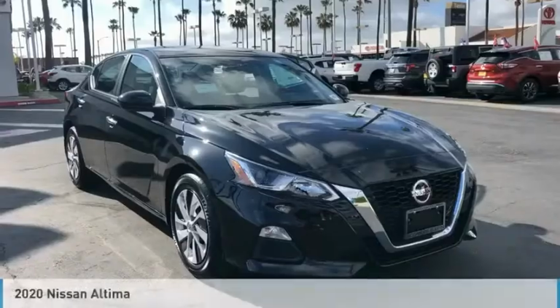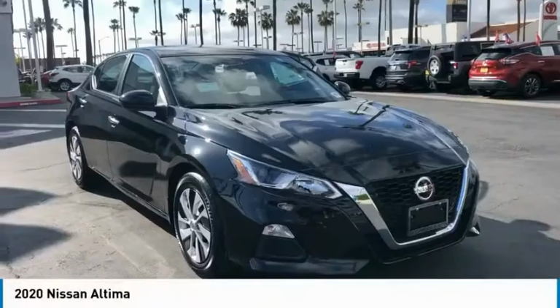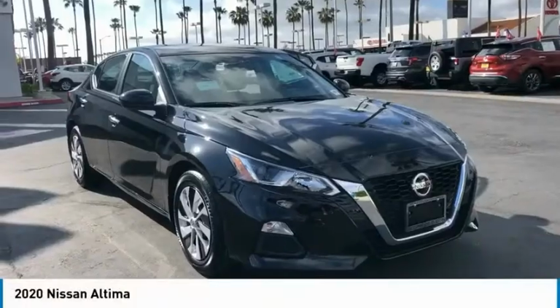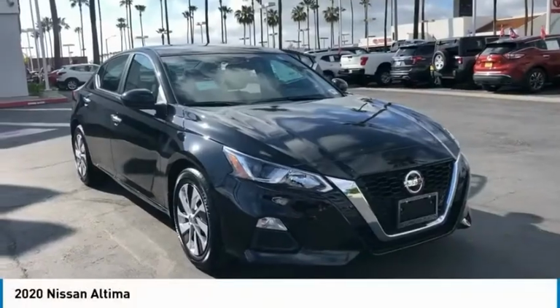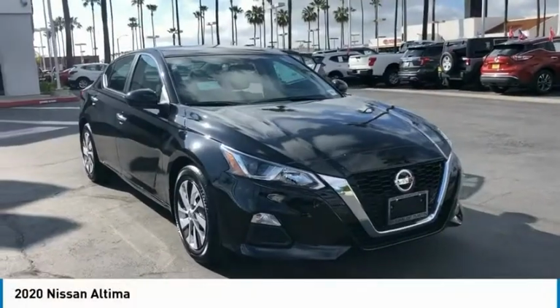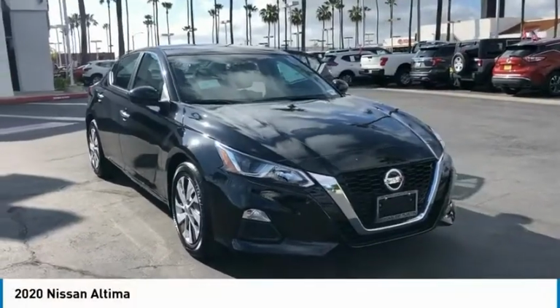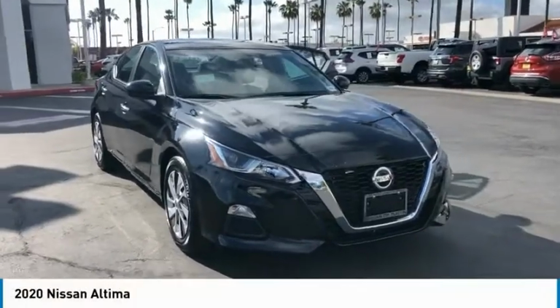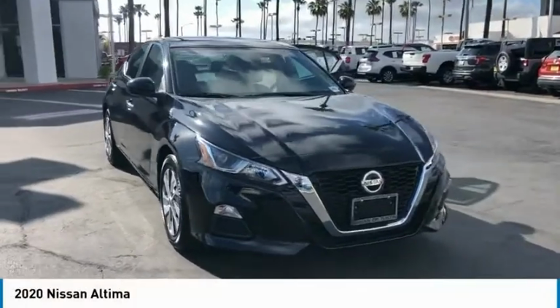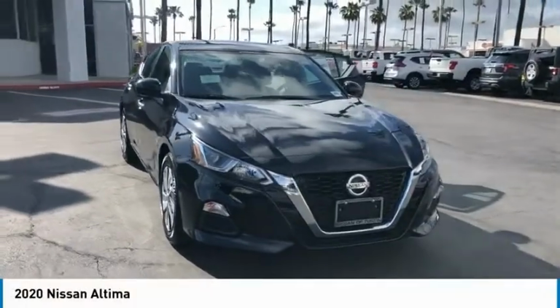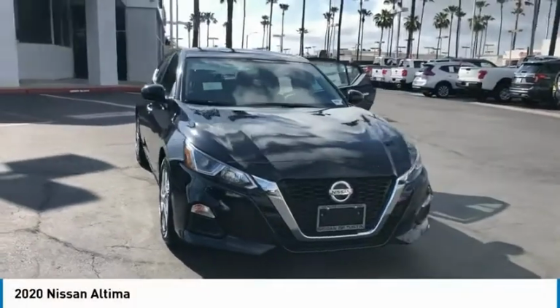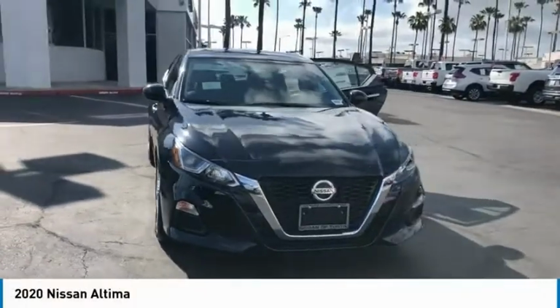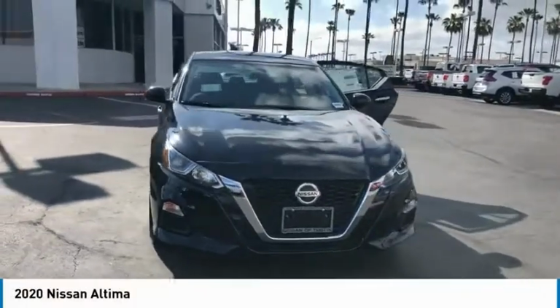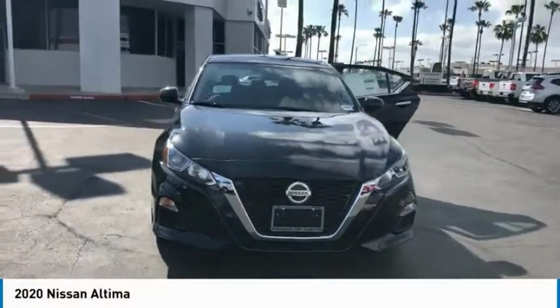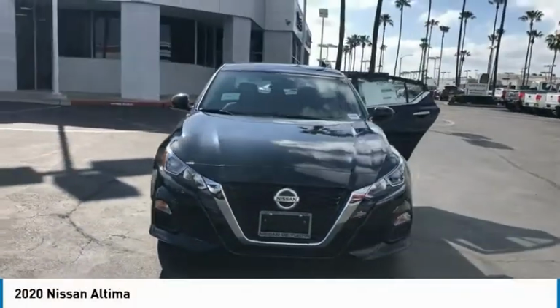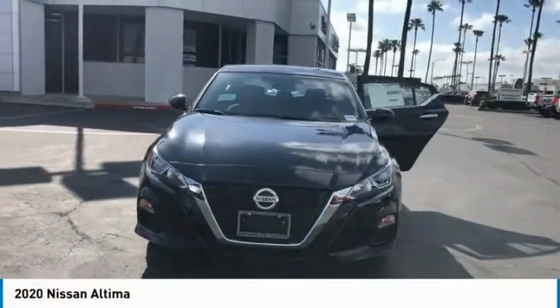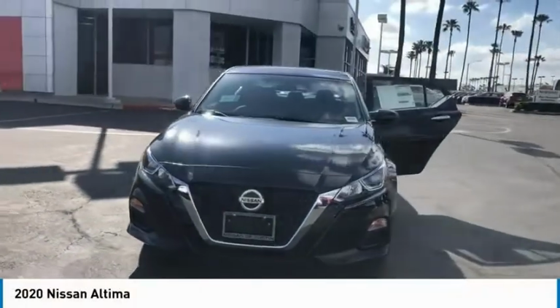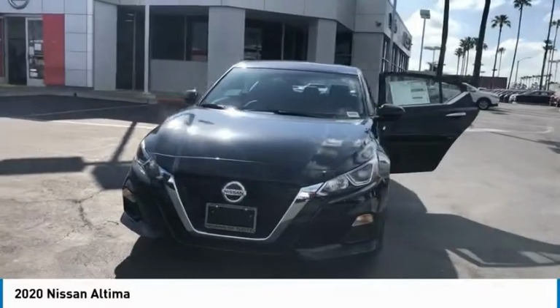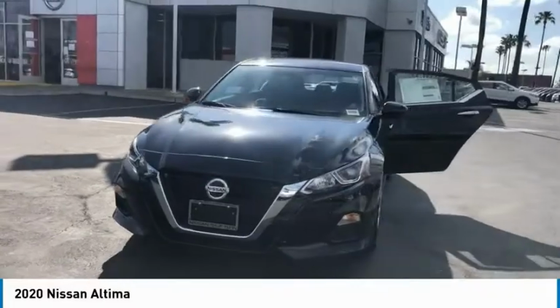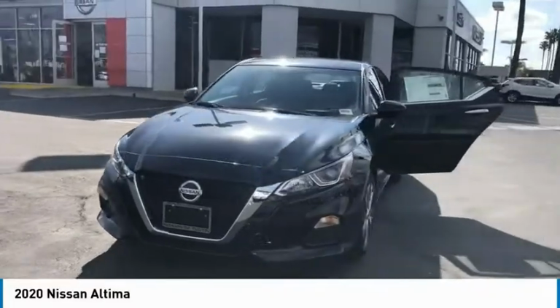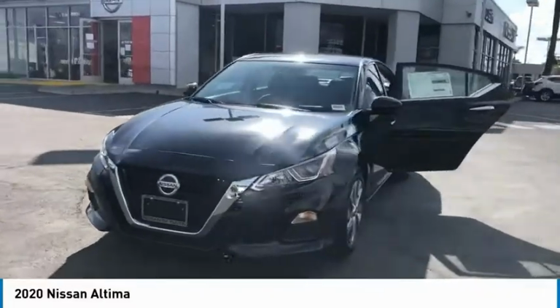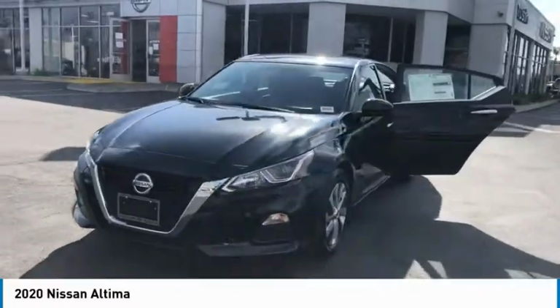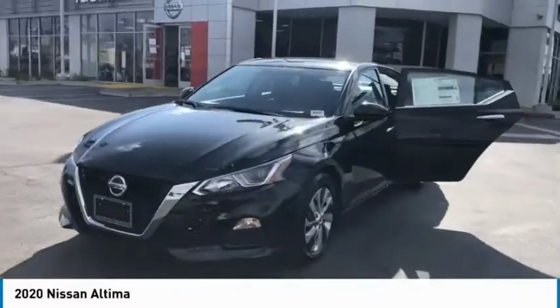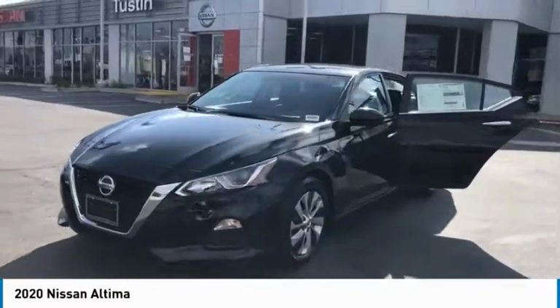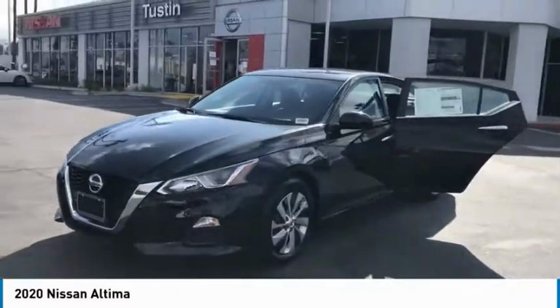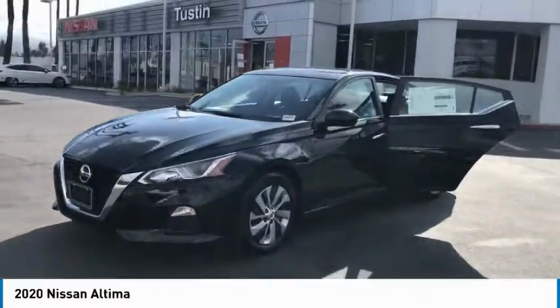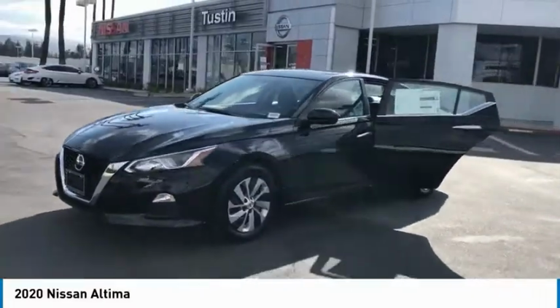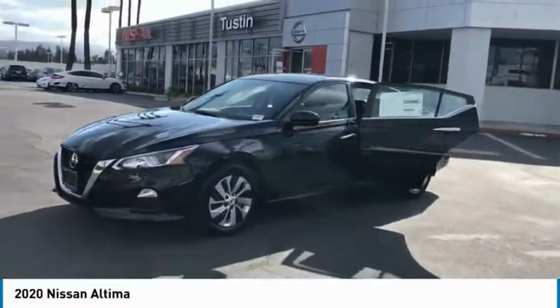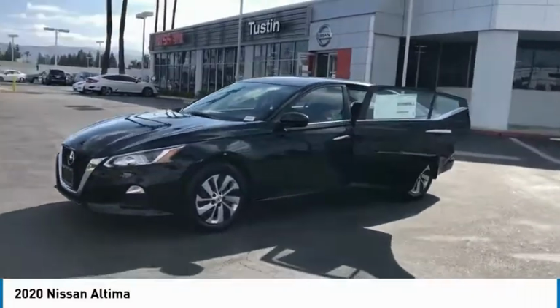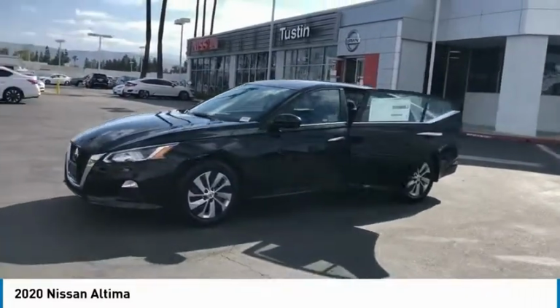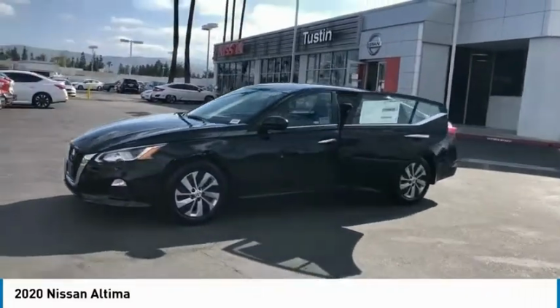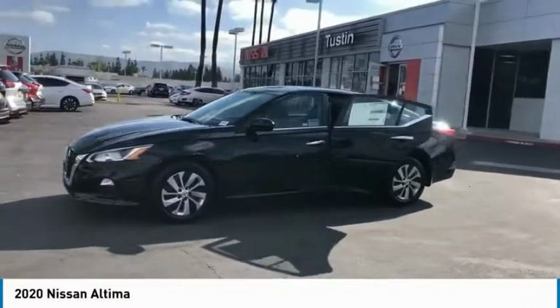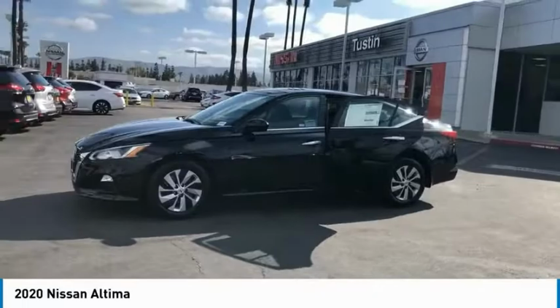Take a ride in the 2020 Altima. The Nissan Altima offers advanced features to make life easier, including push-button ignition, which comes standard.